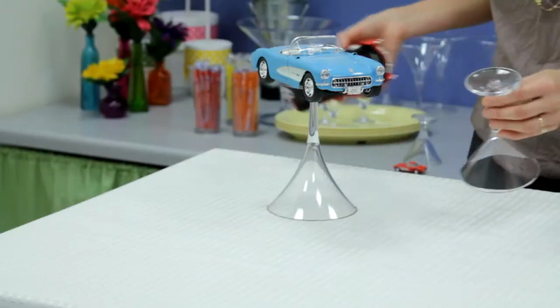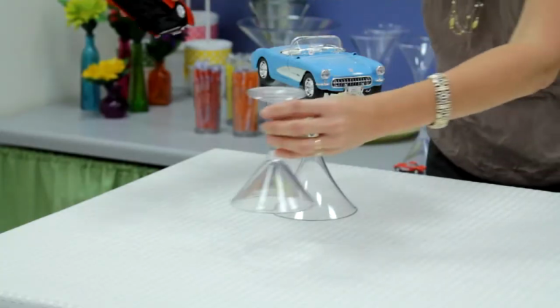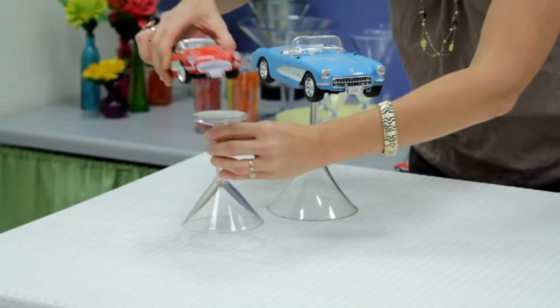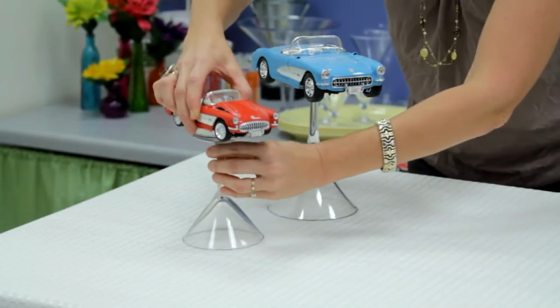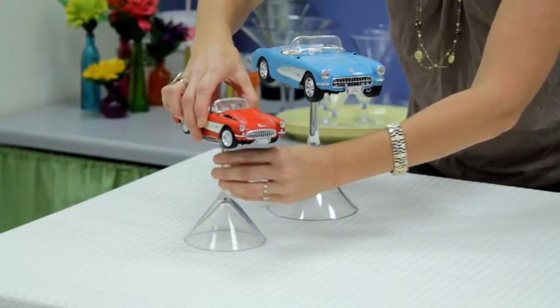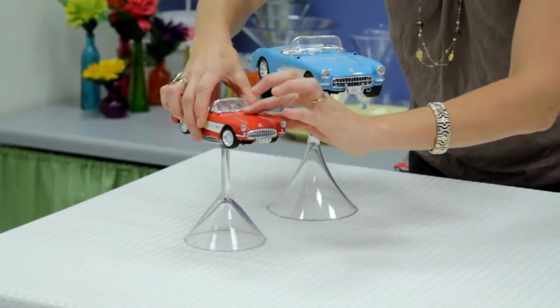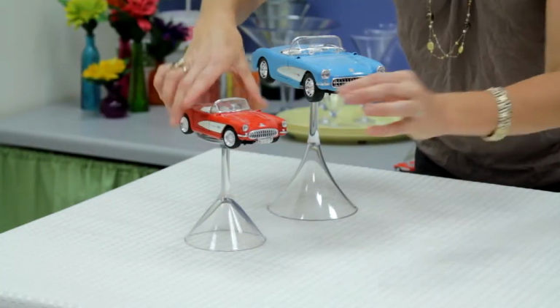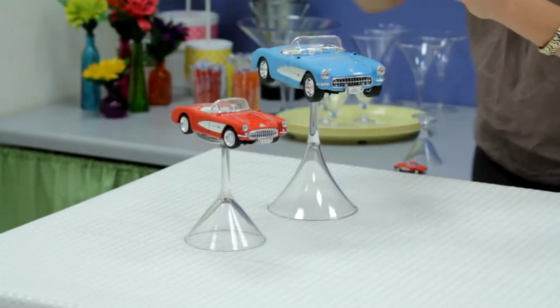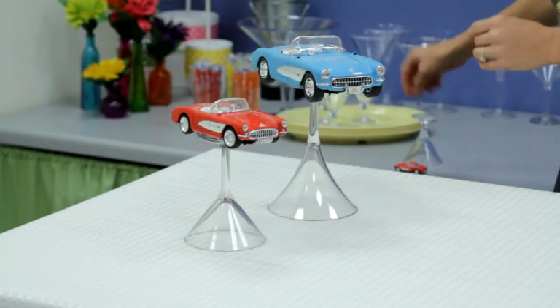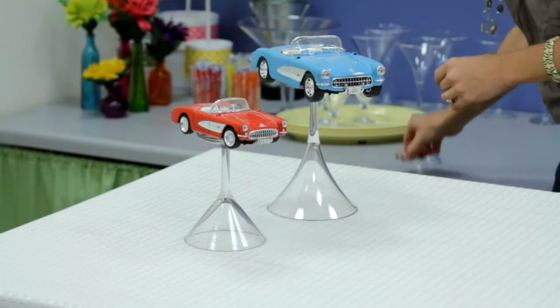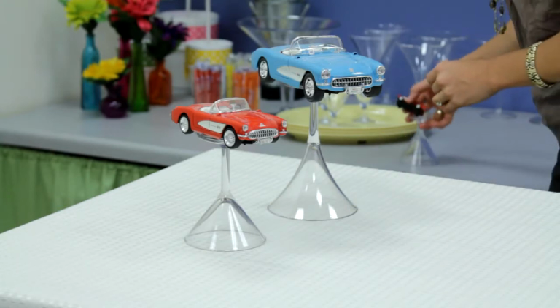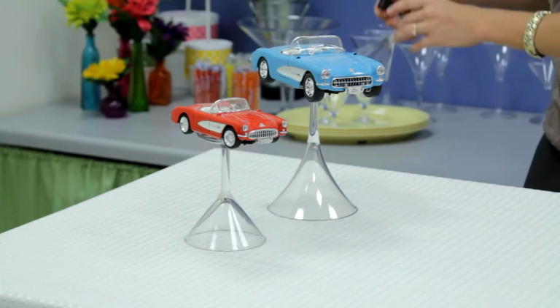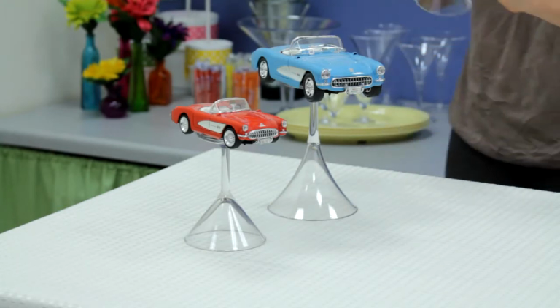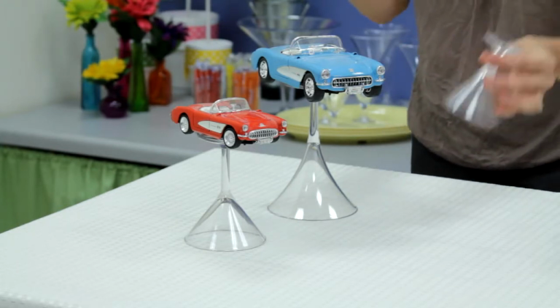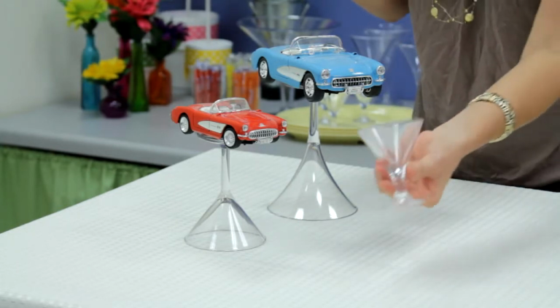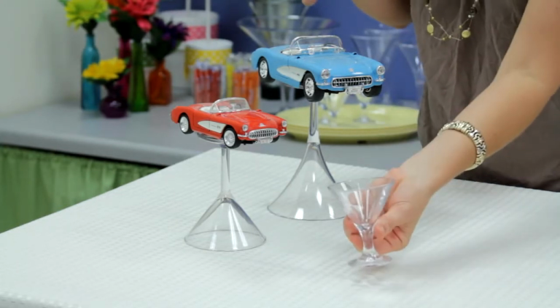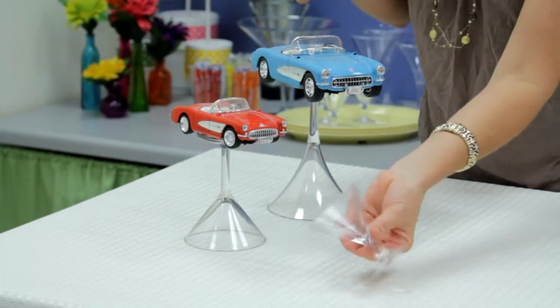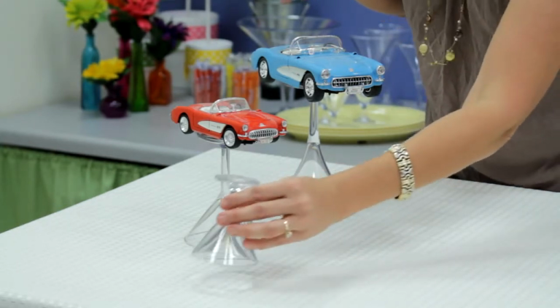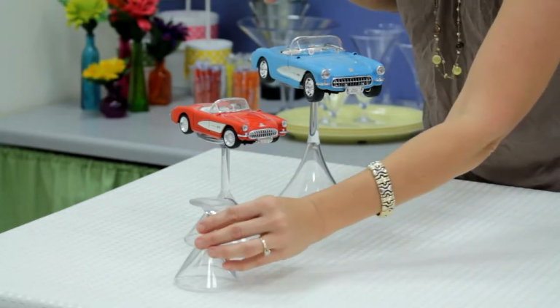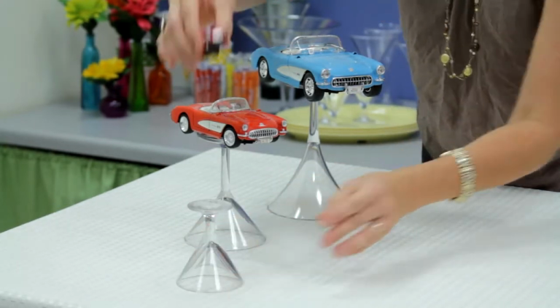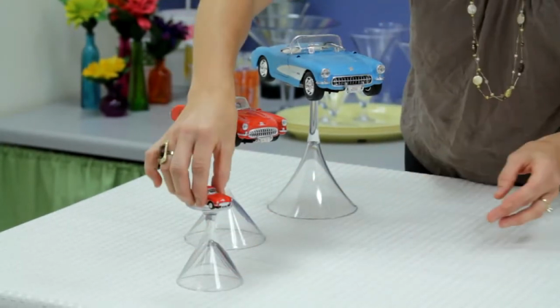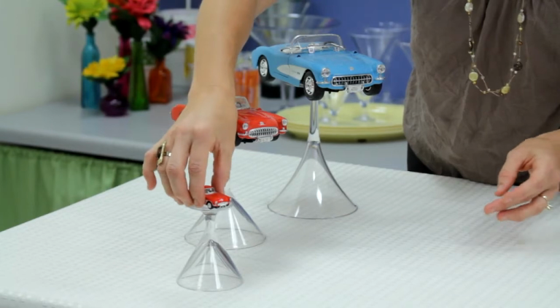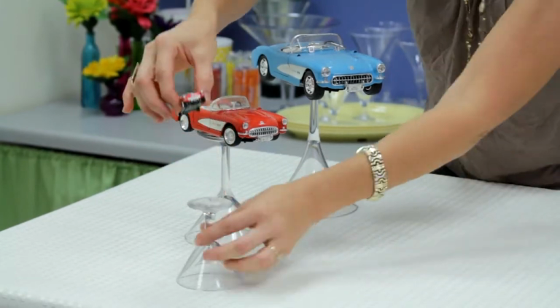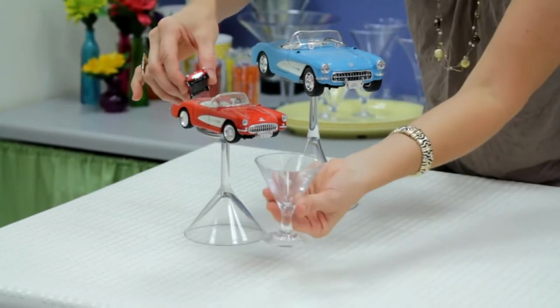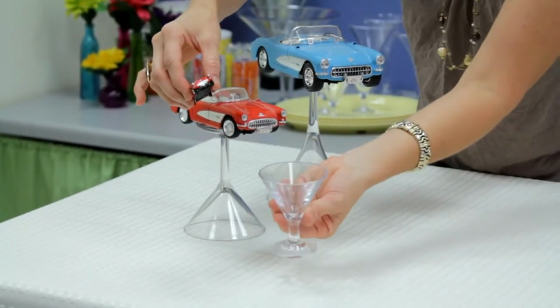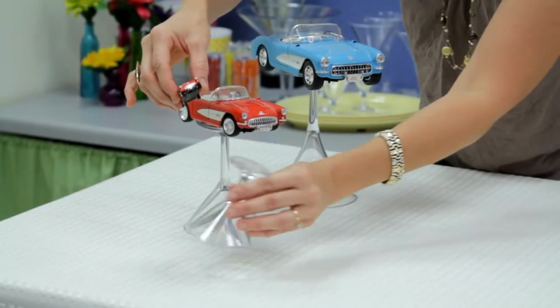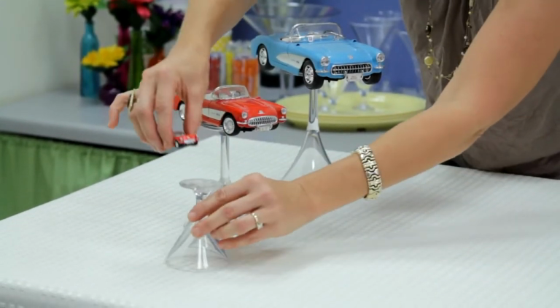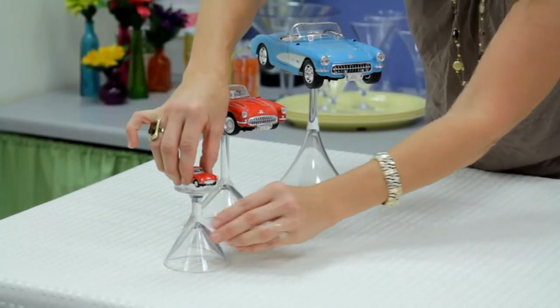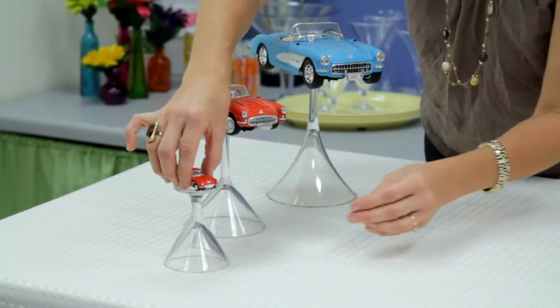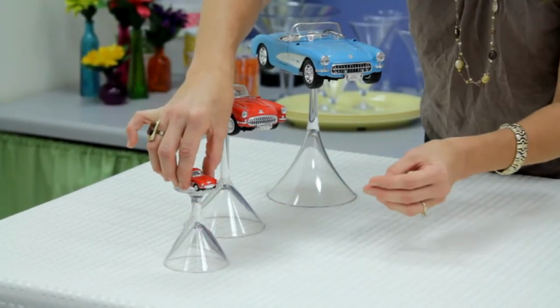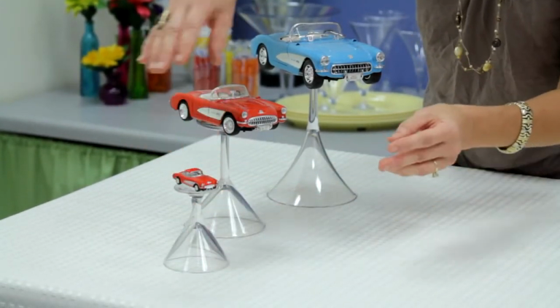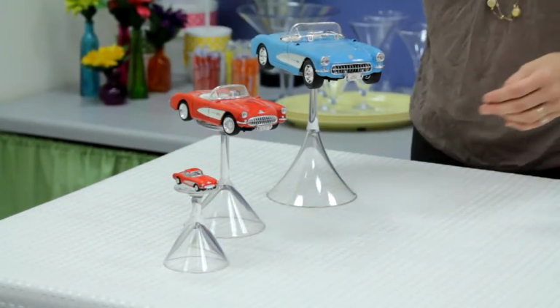One great way to show off the accents and give a little interest to your table is to raise some of your accent items on stemware. I'm just using little martini glasses here that I turned upside down — they make great pedestals.